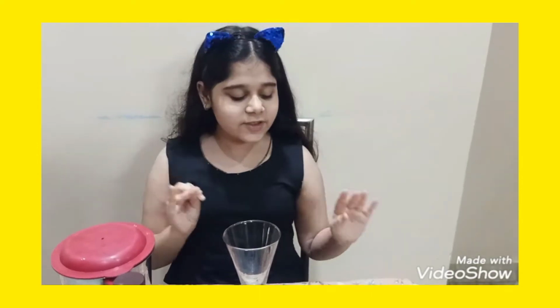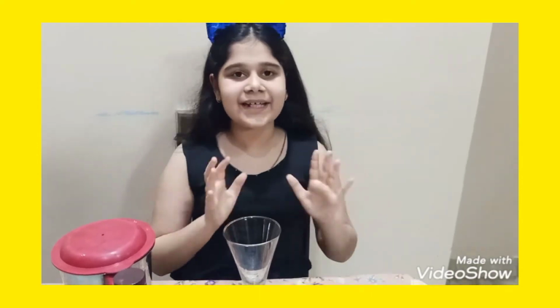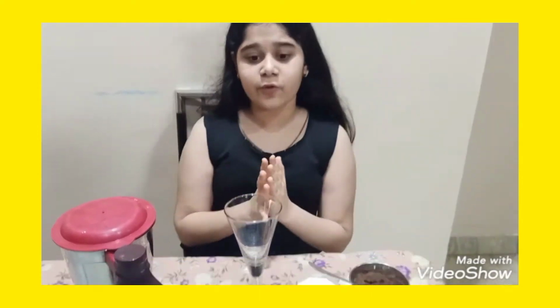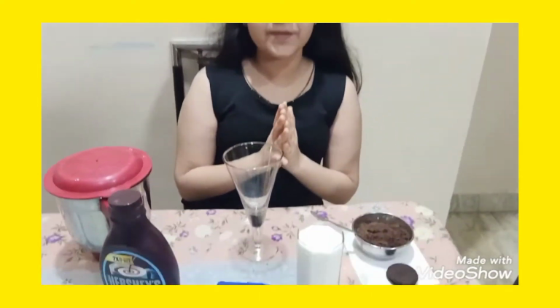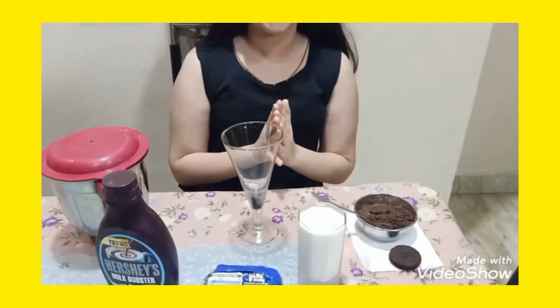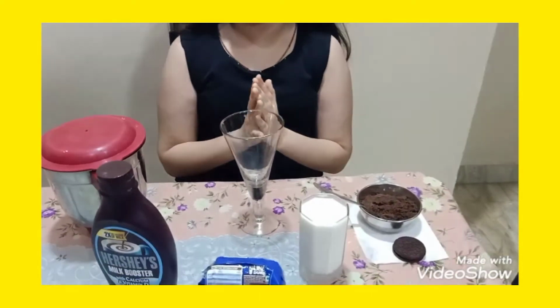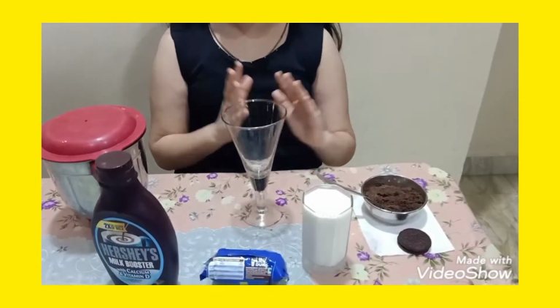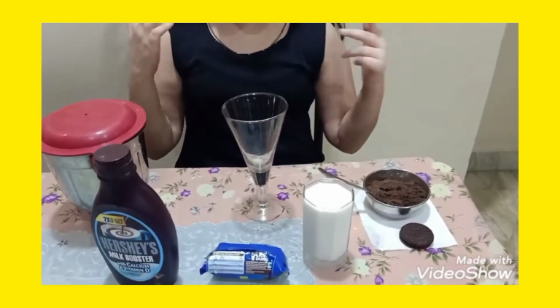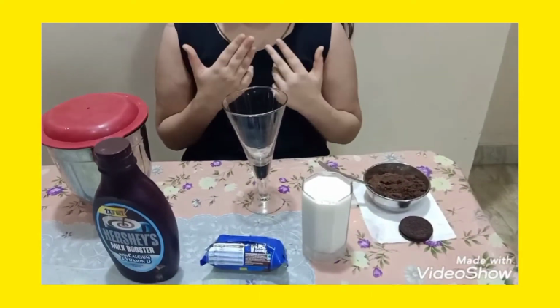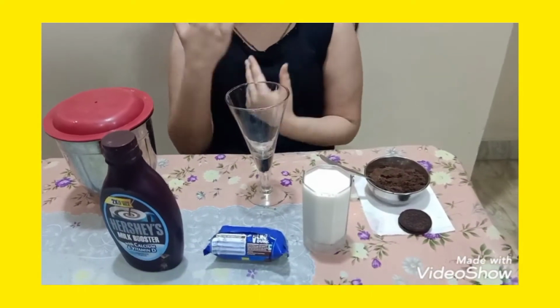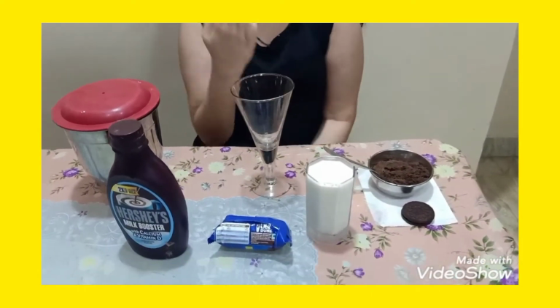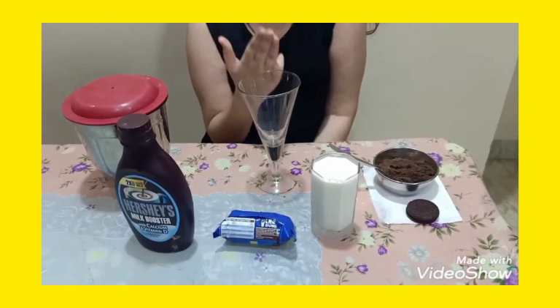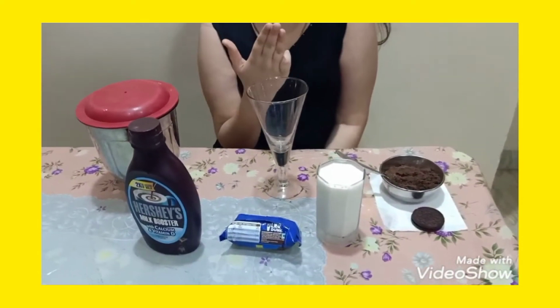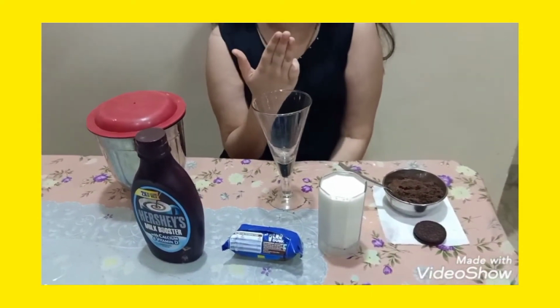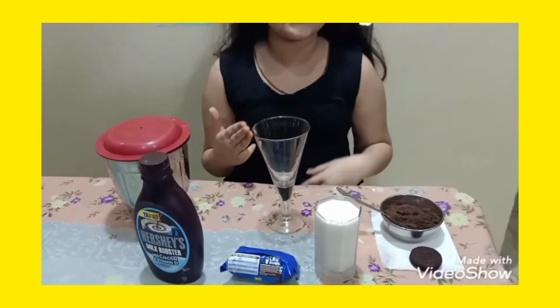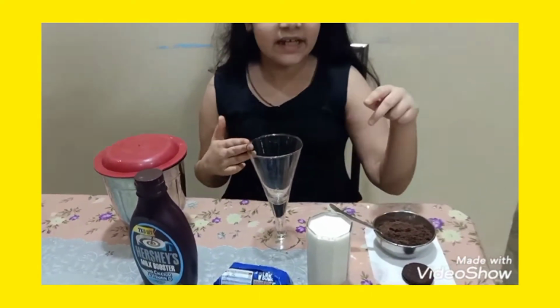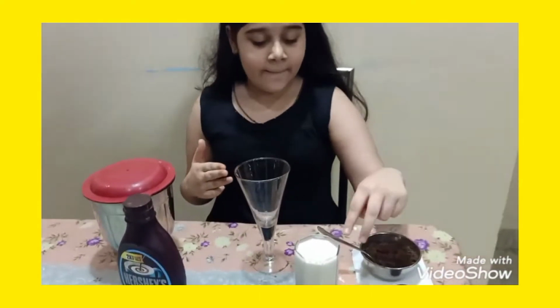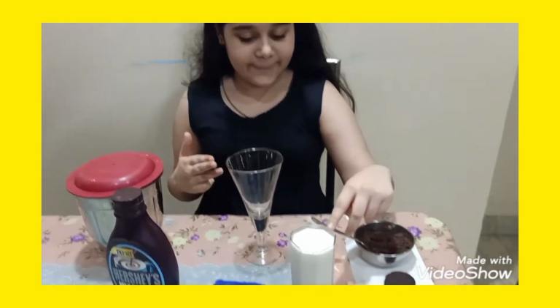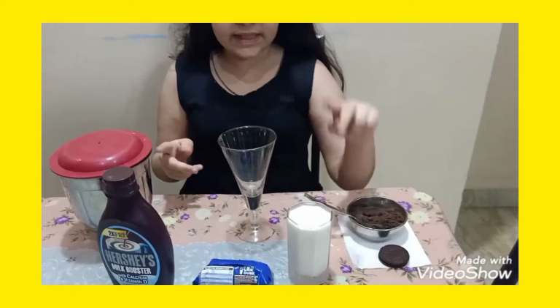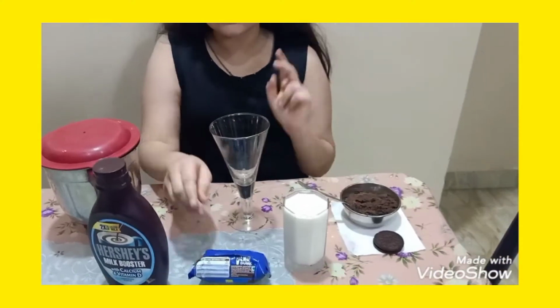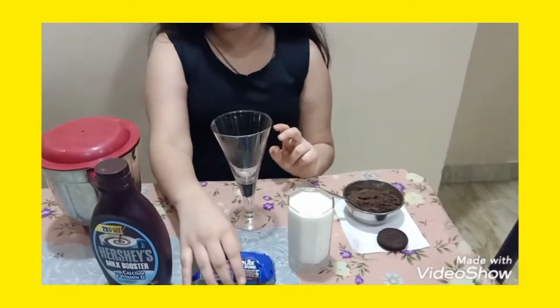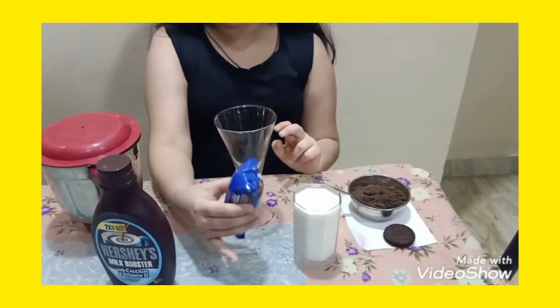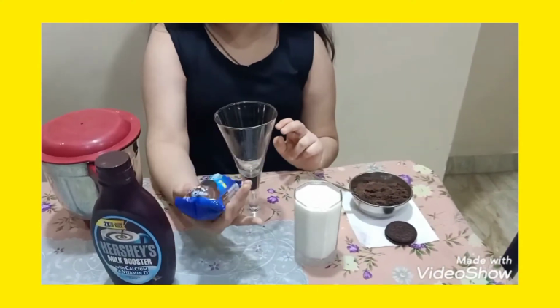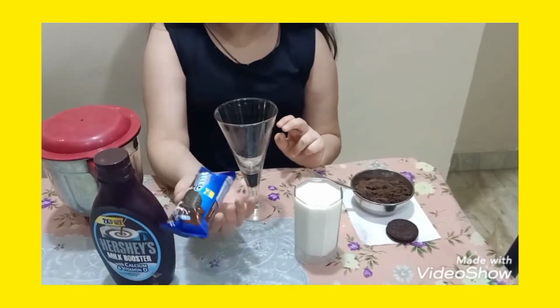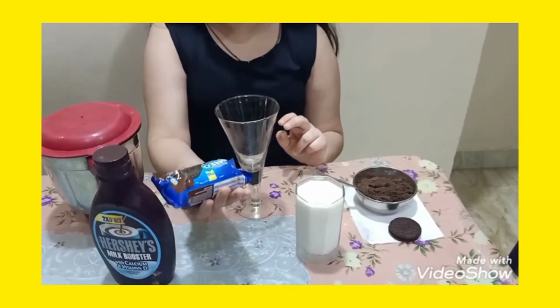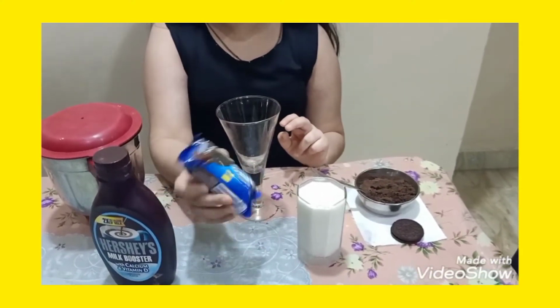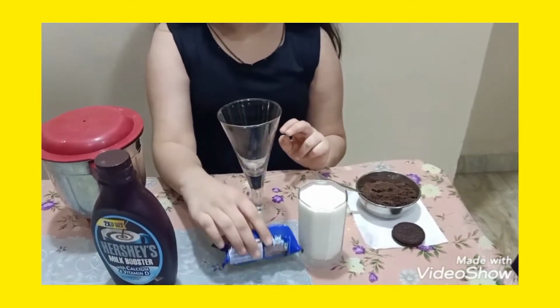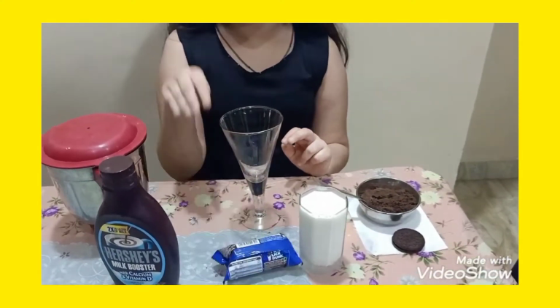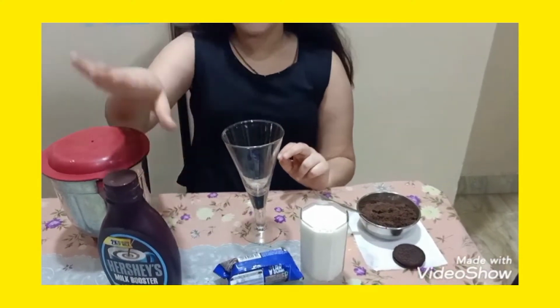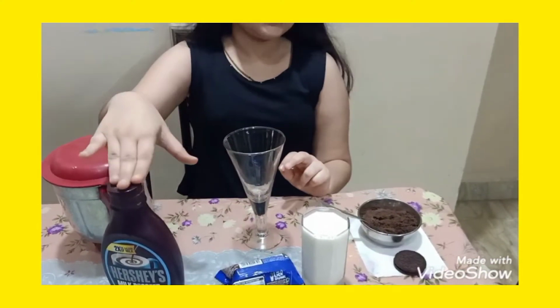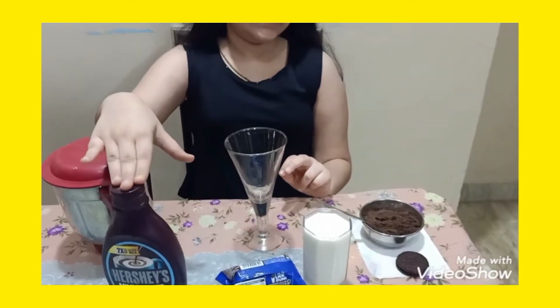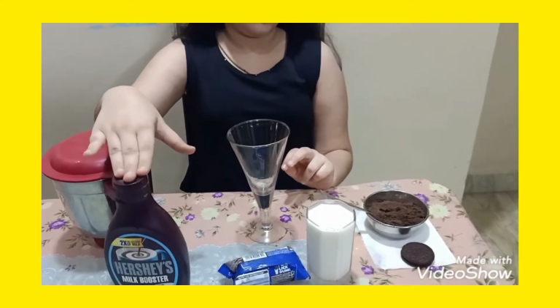So guys, for the Oreo milkshake we just need 3 ingredients: milk, Oreo biscuits, and Hershey's syrup.